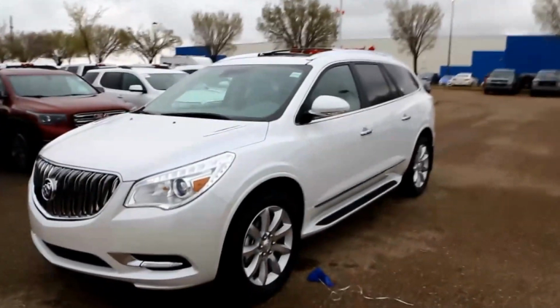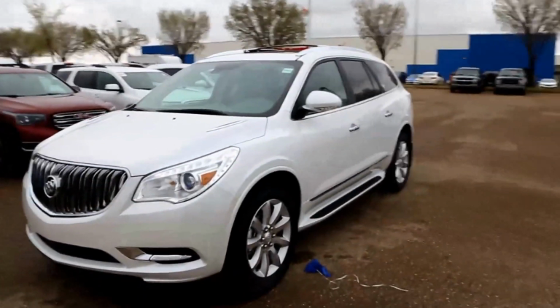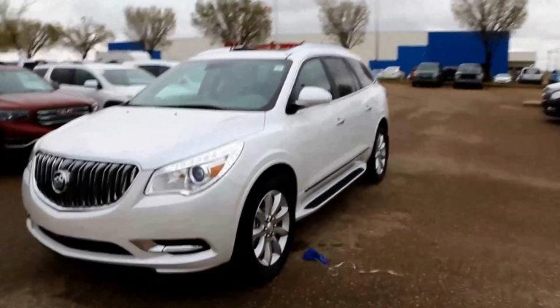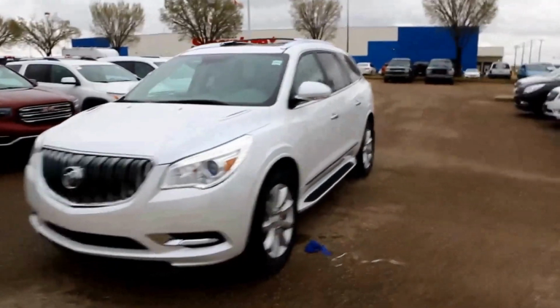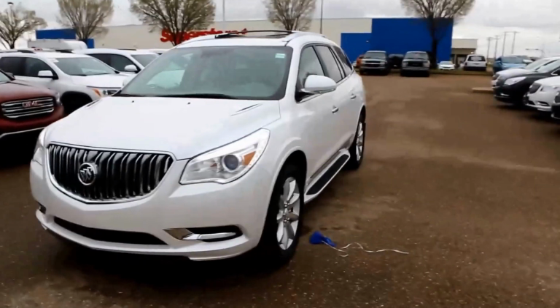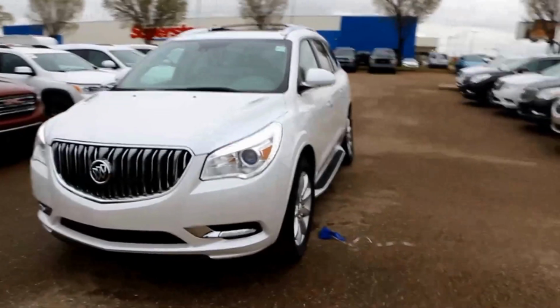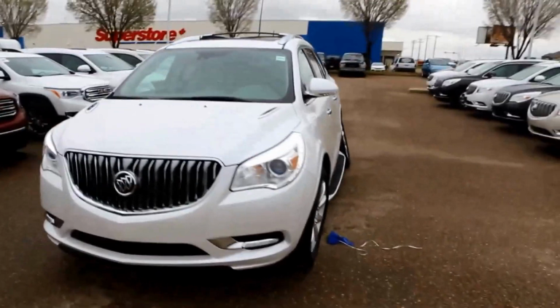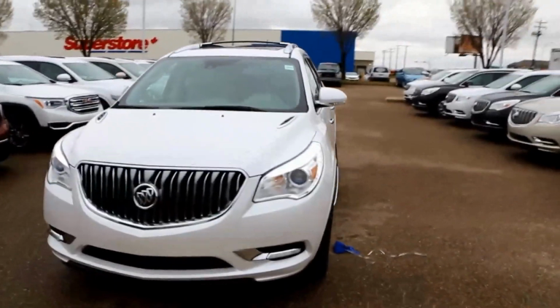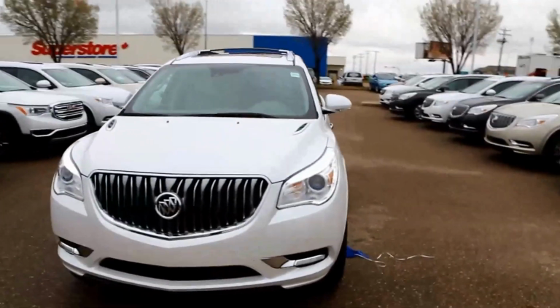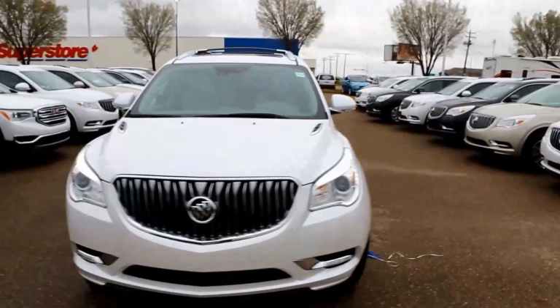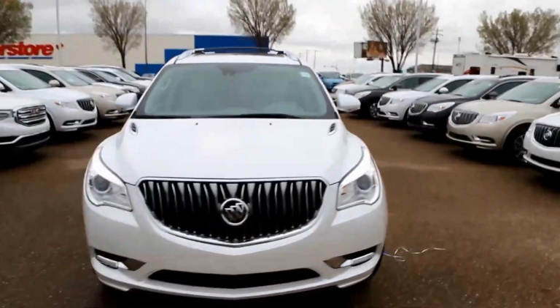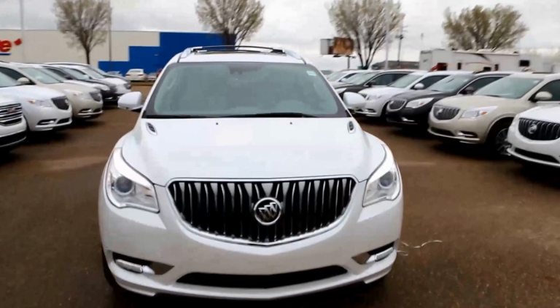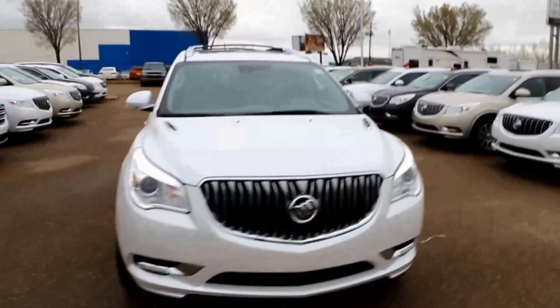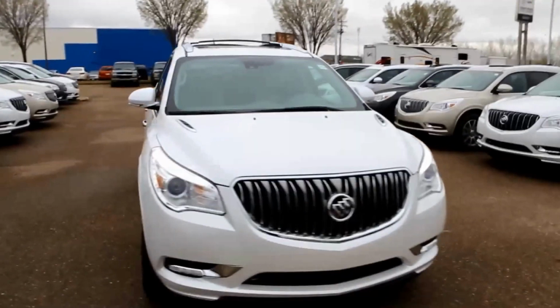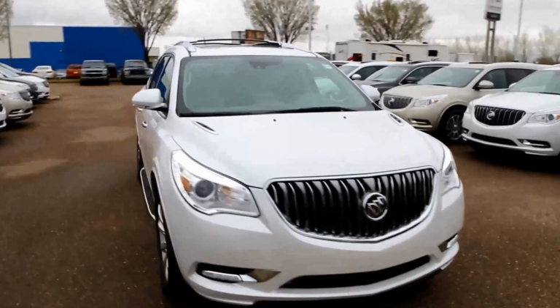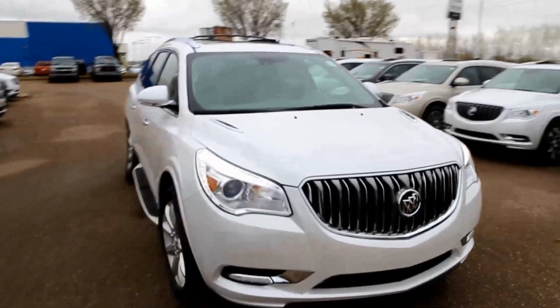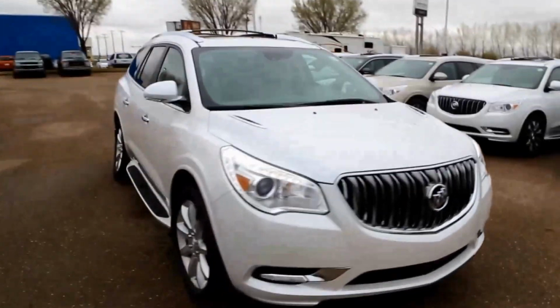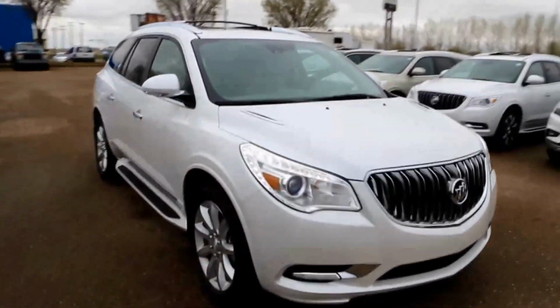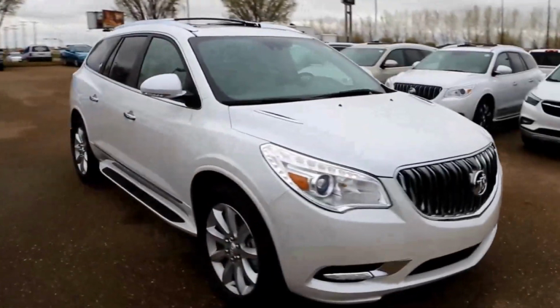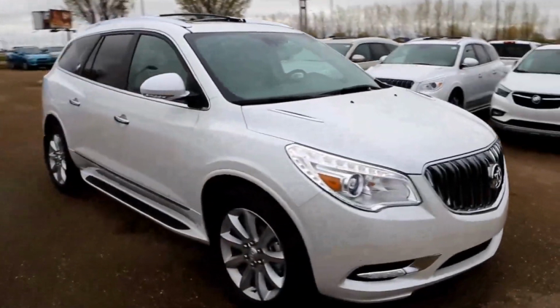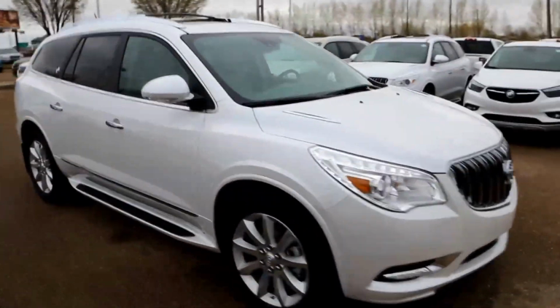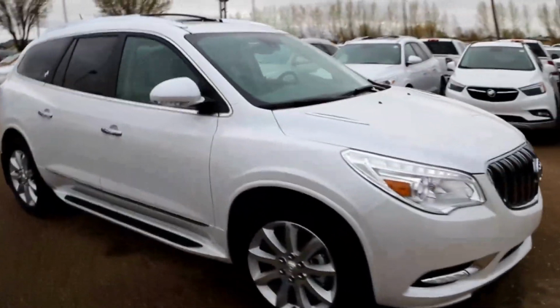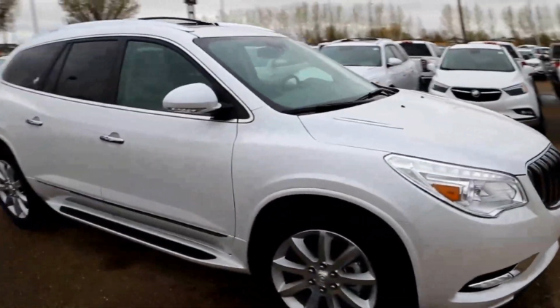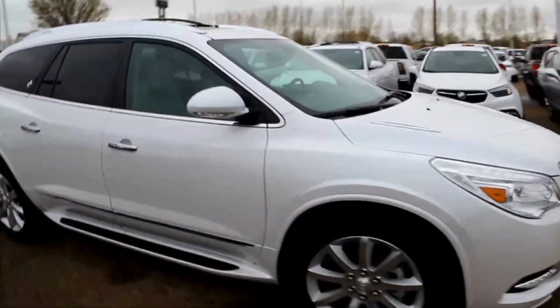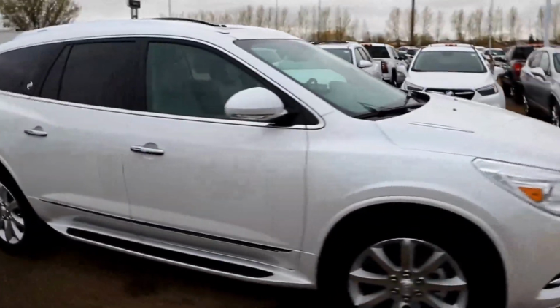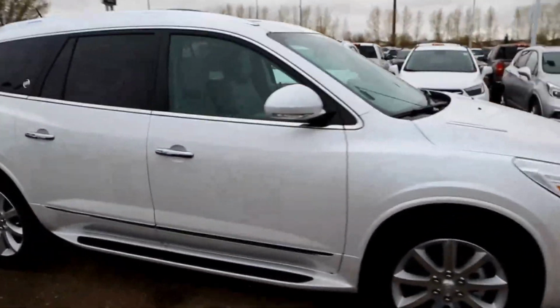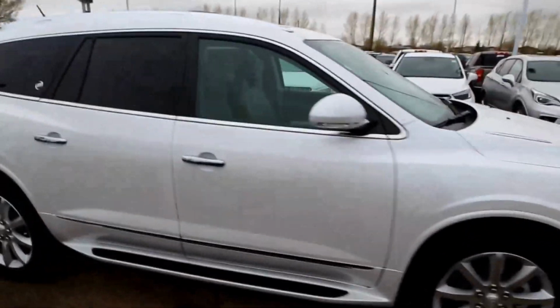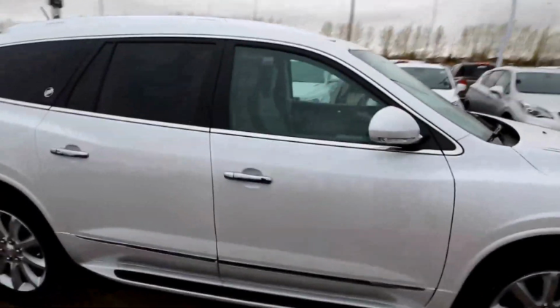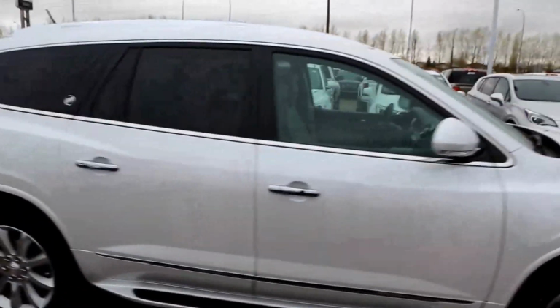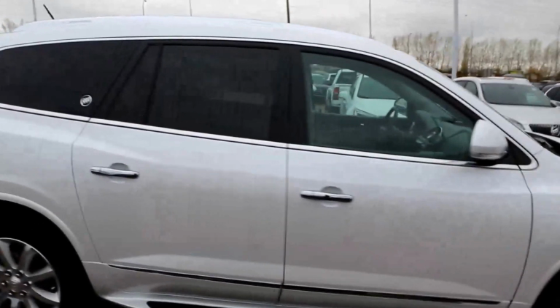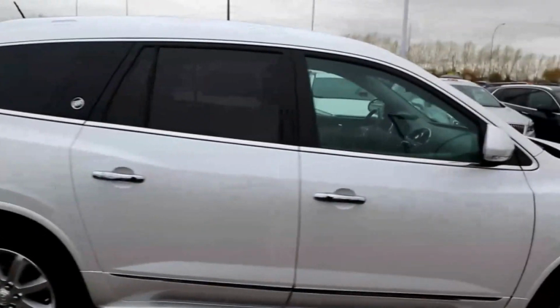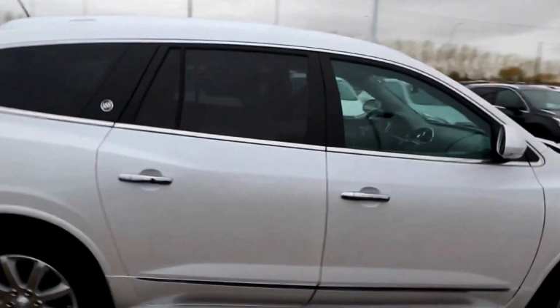It's a 2017 Buick Enclave Premium here at Davis Buick GMC in Medicine Hat, Alberta. Come on in today and take this vehicle for a test drive.